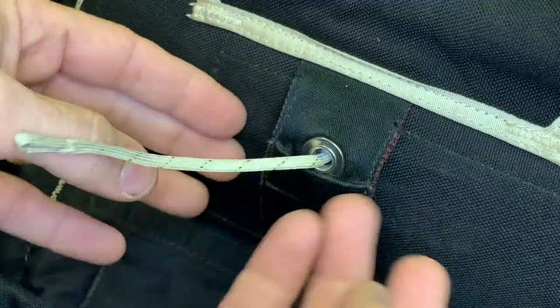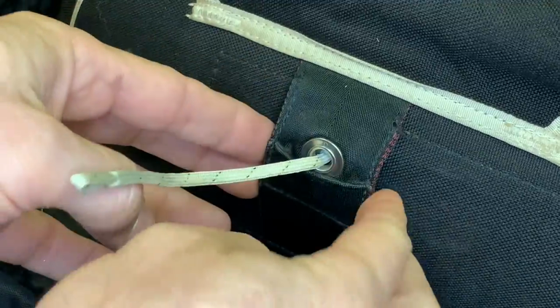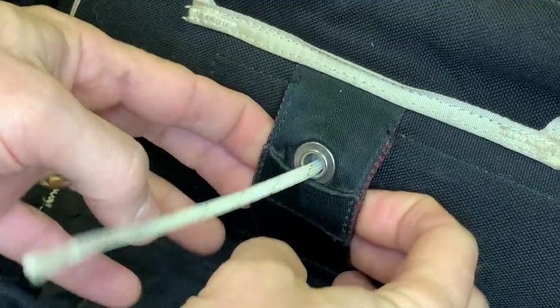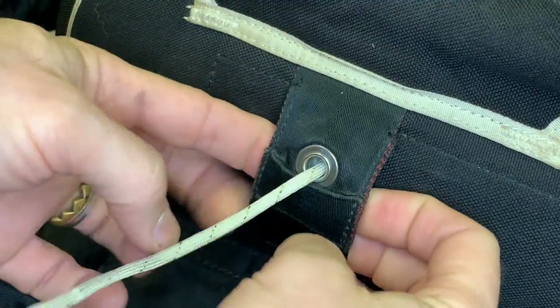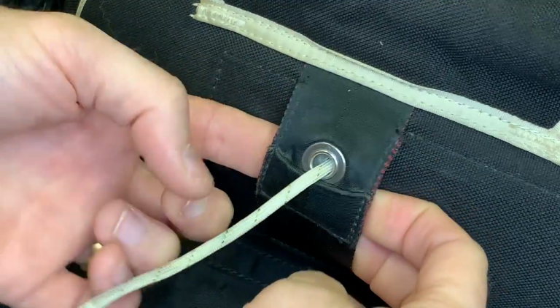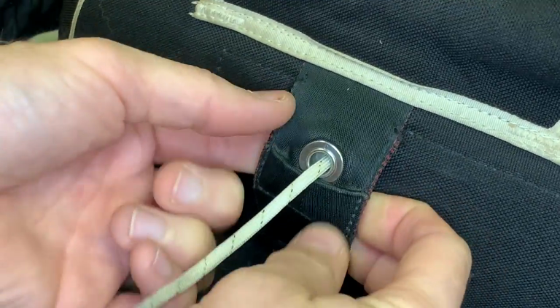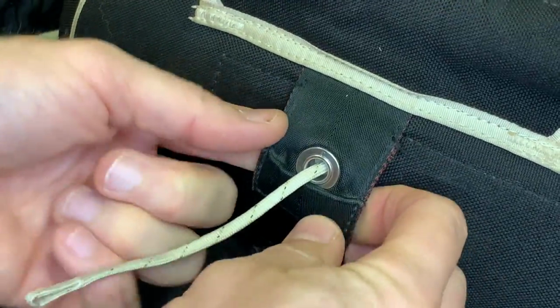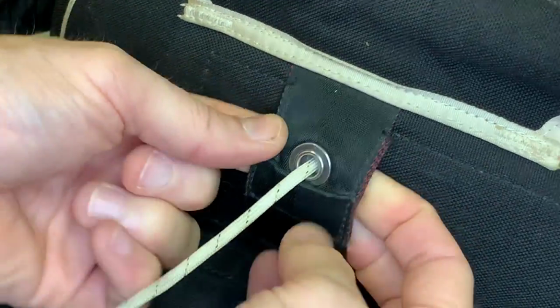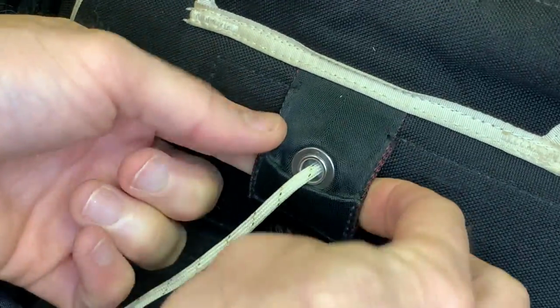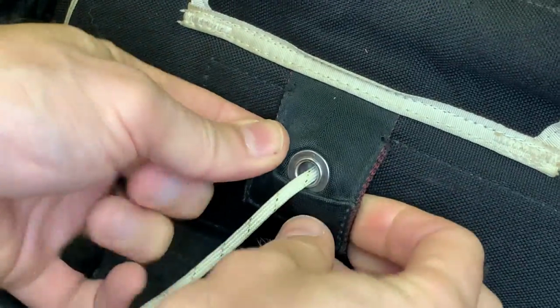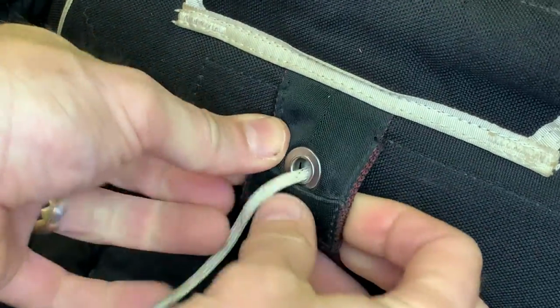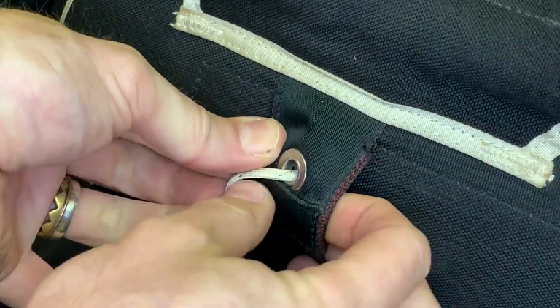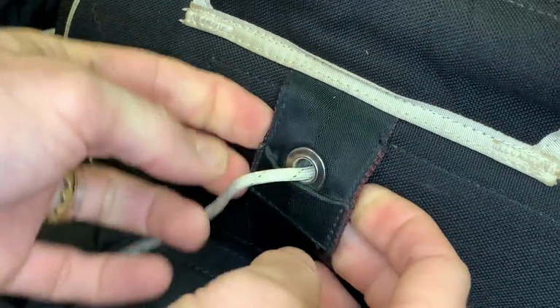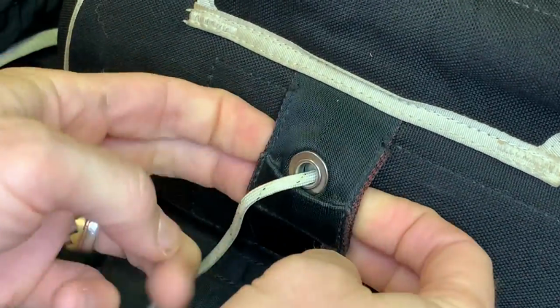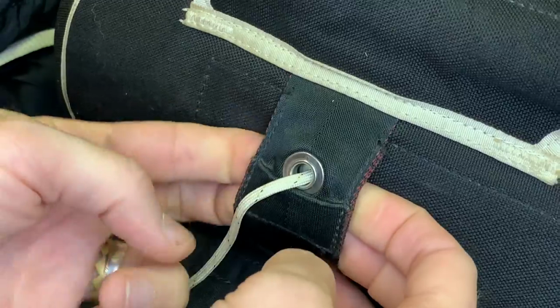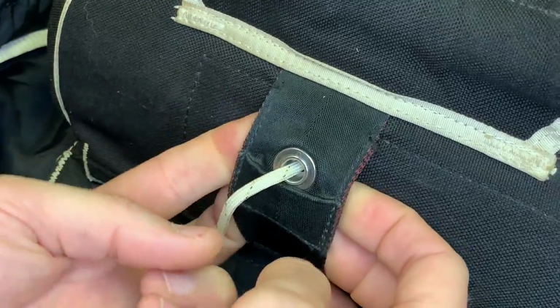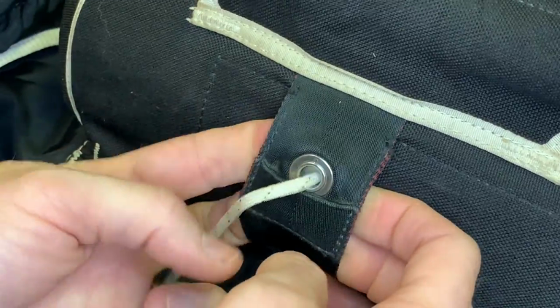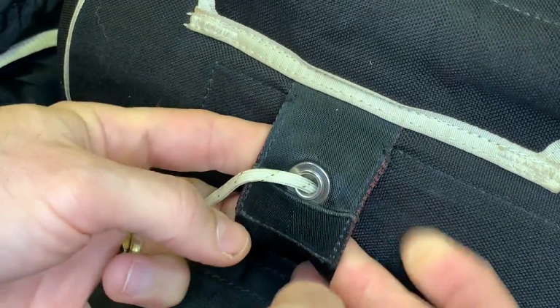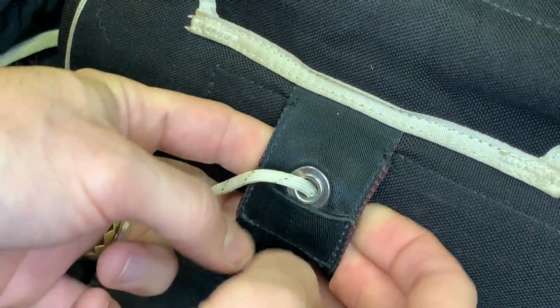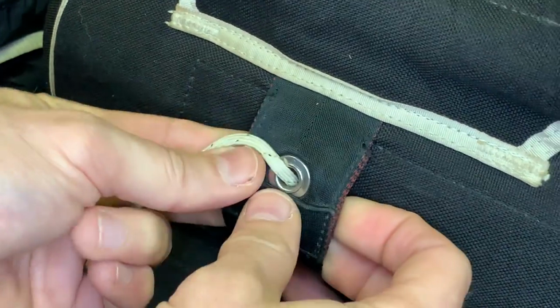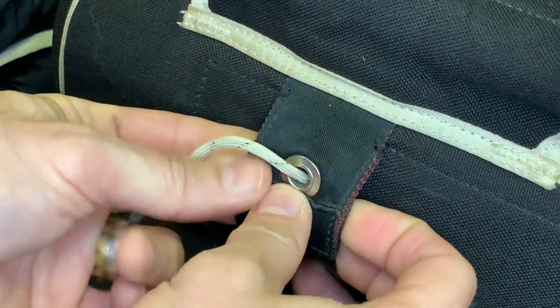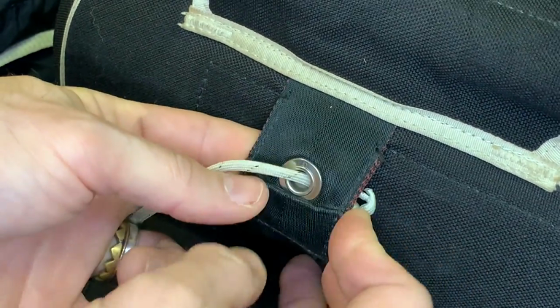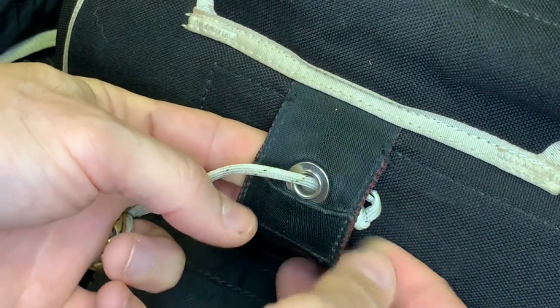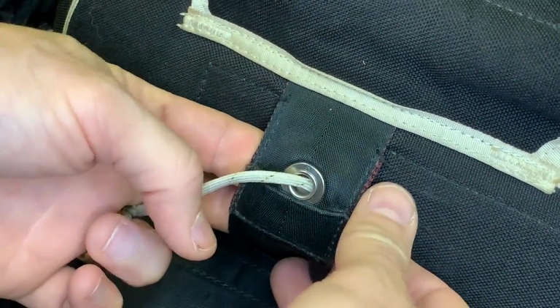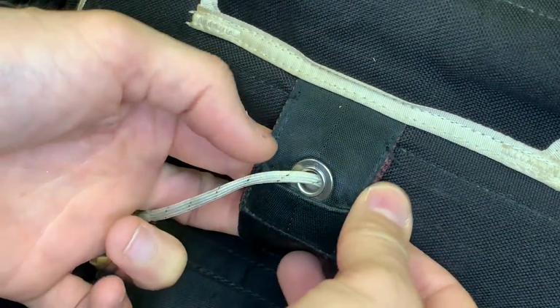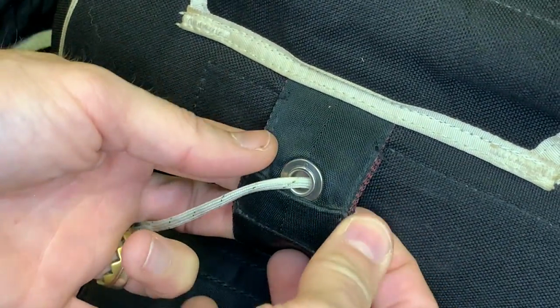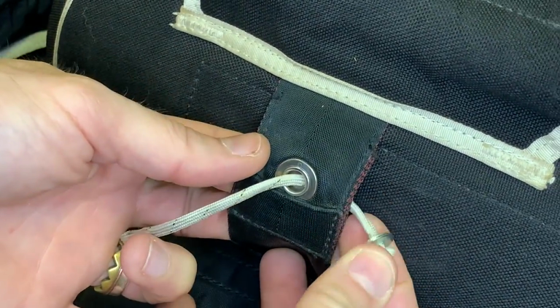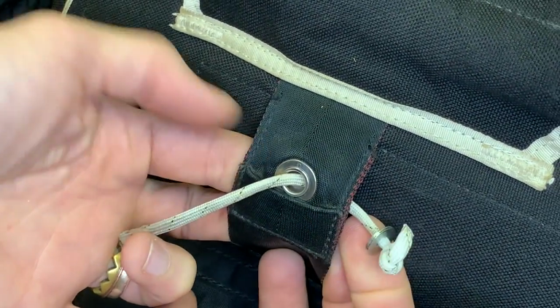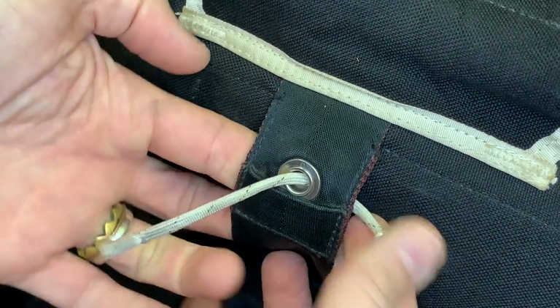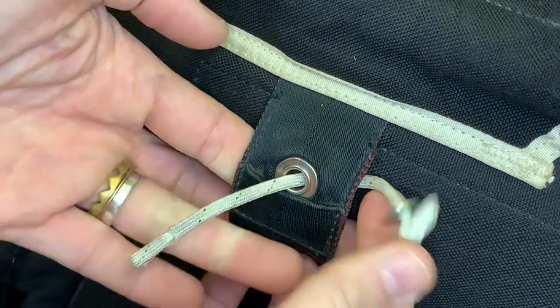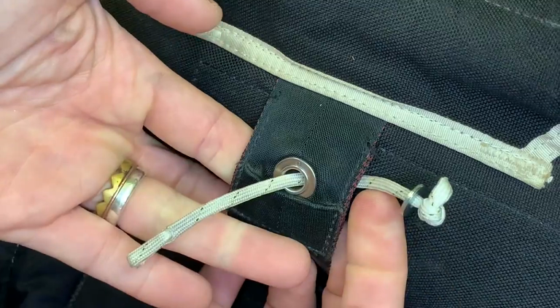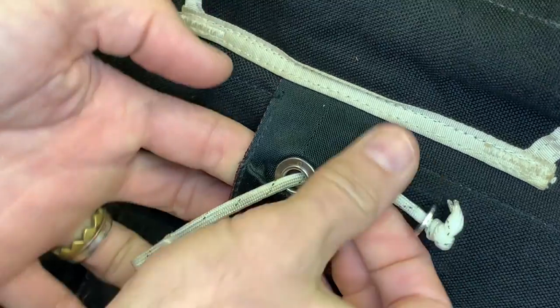You basically go behind that little piece of webbing here and you can pull your closing loop out. You can see there's a washer there.